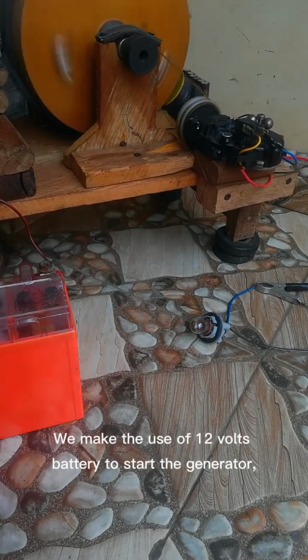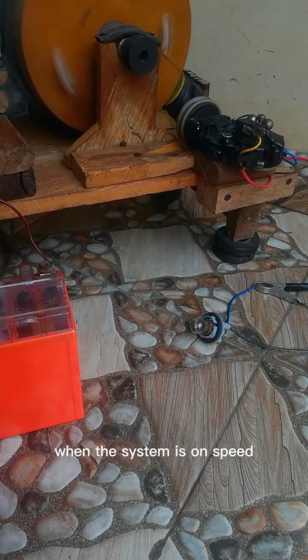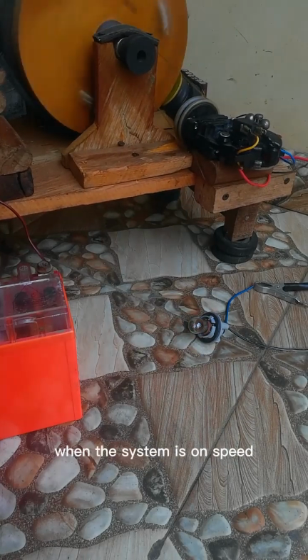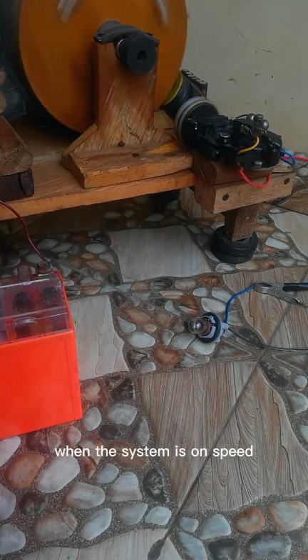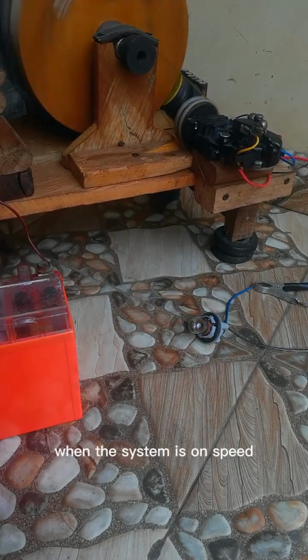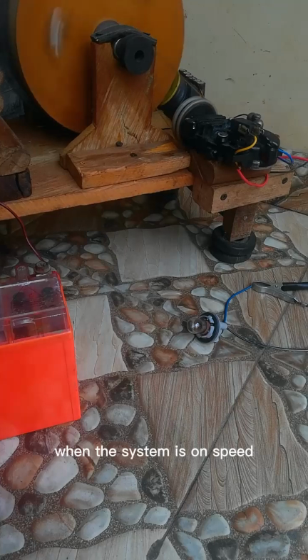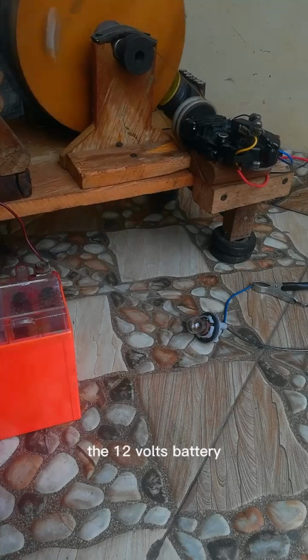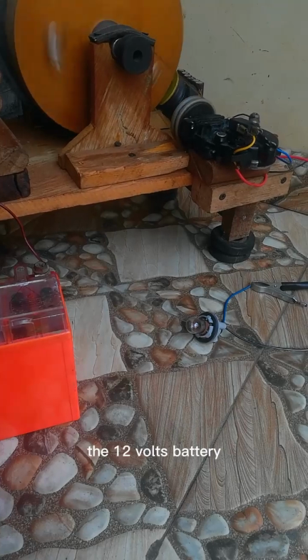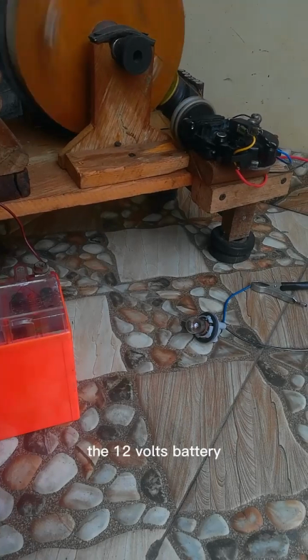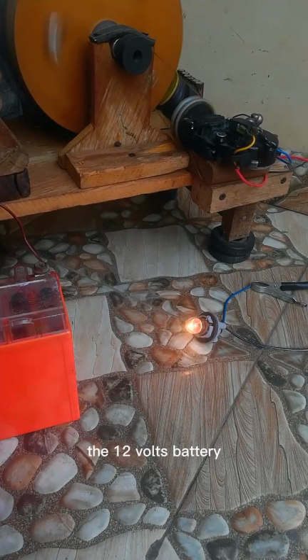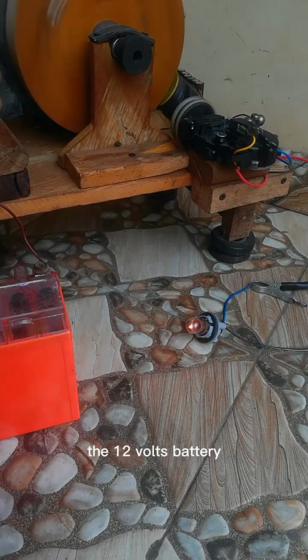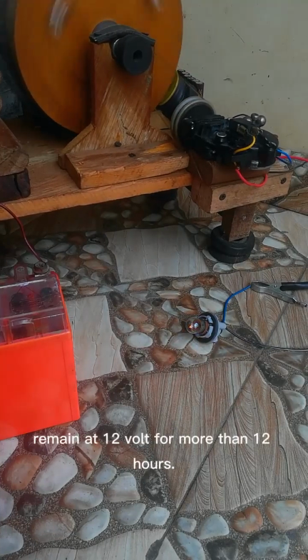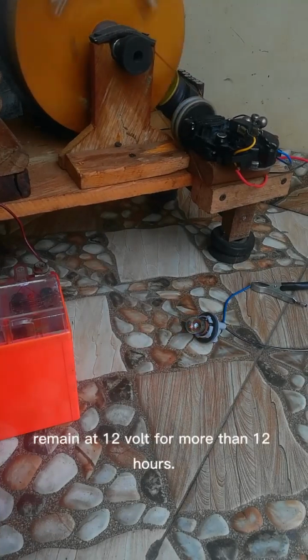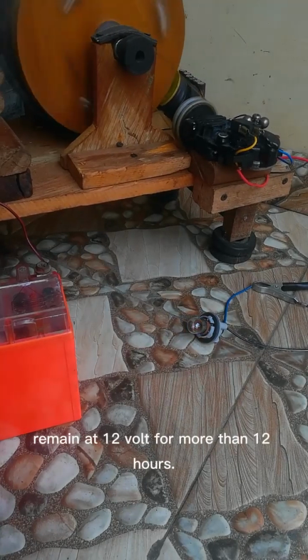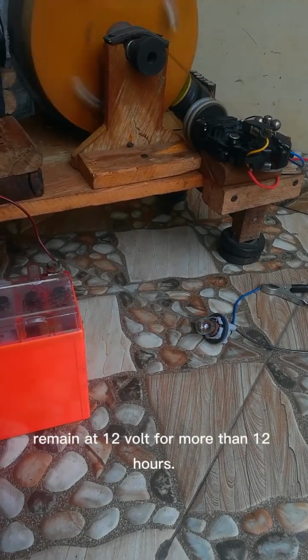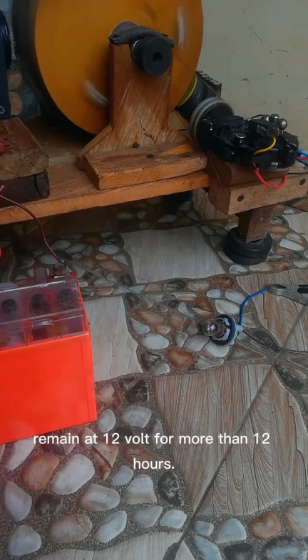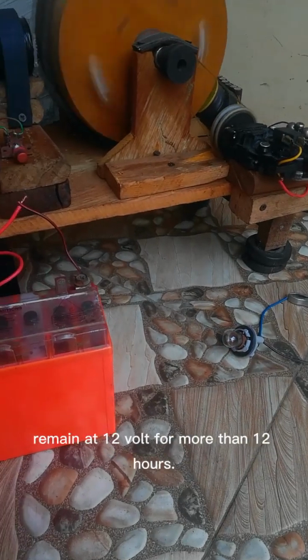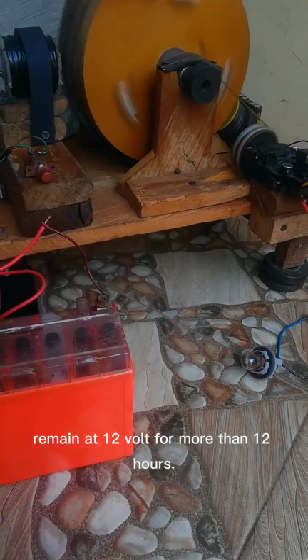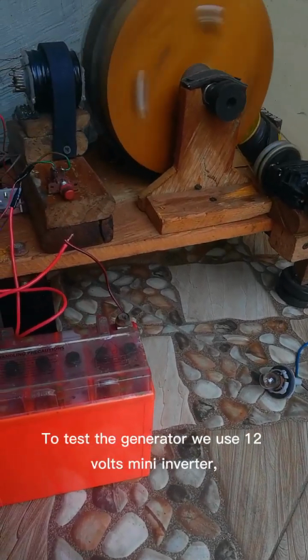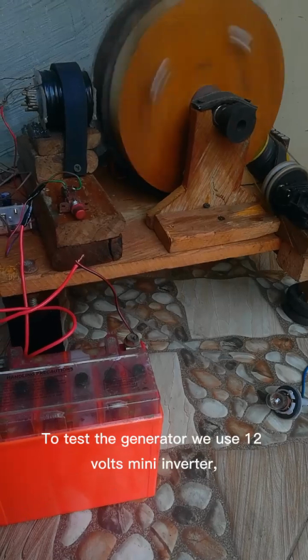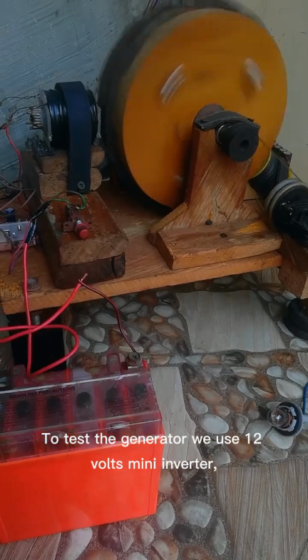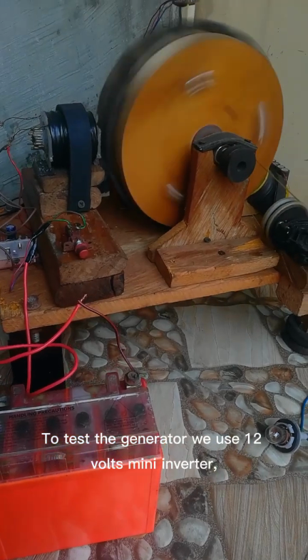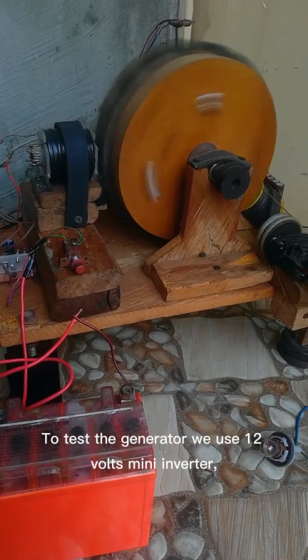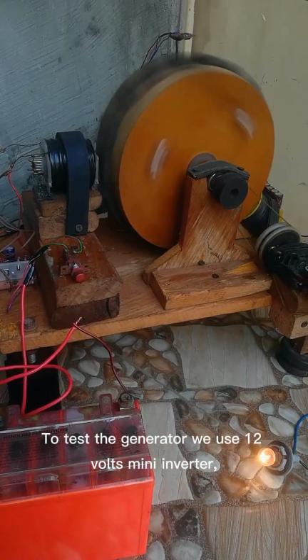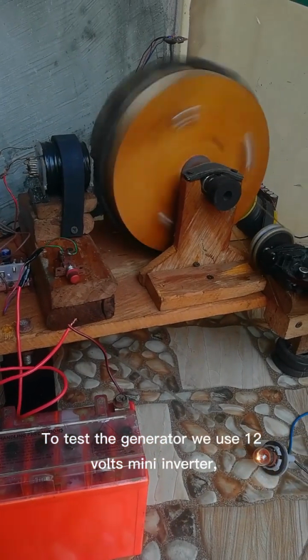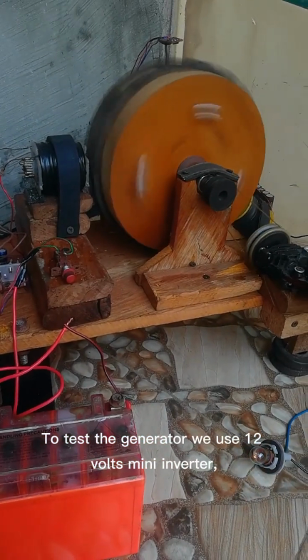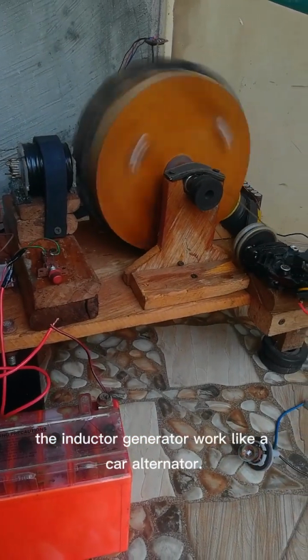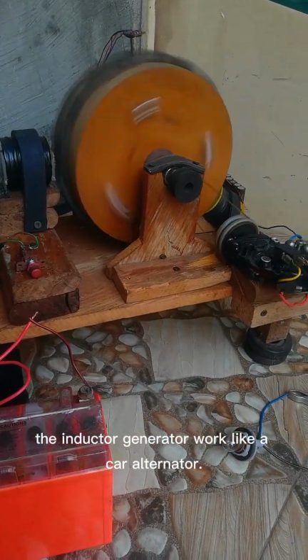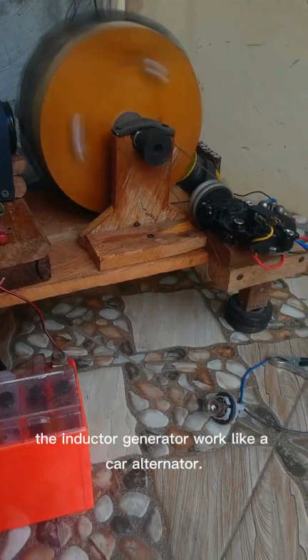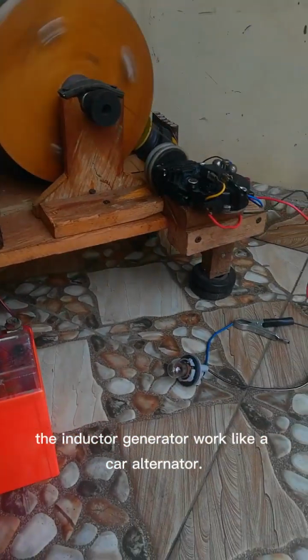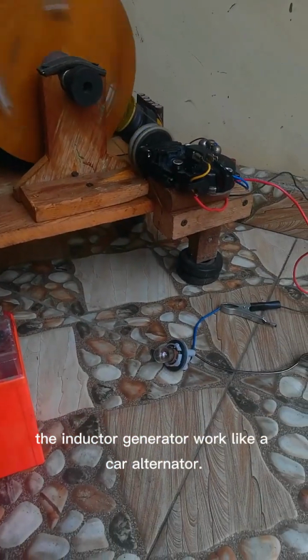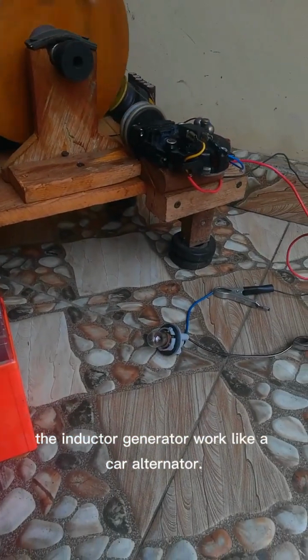We make use of a 12 volt battery to start the generator. When the system is at speed, the 12 volt battery remains at 12 volts for more than 12 hours. To test the generator we use a 12 volt mini inverter. The inductor generator works like a car alternator.